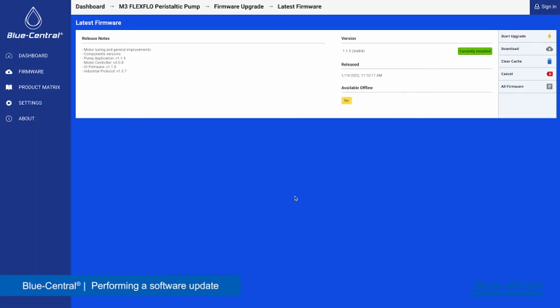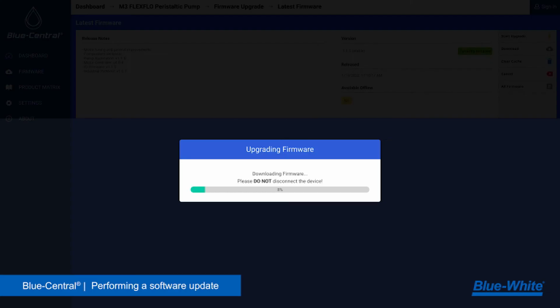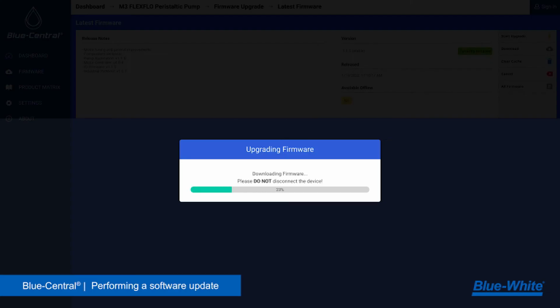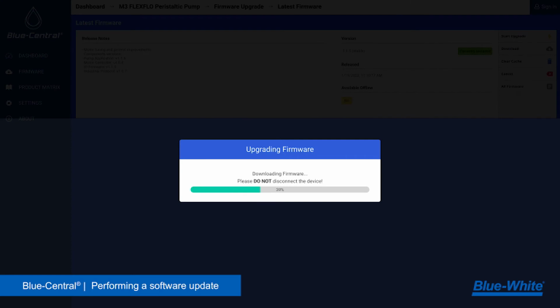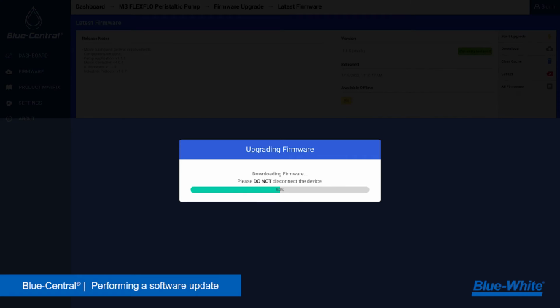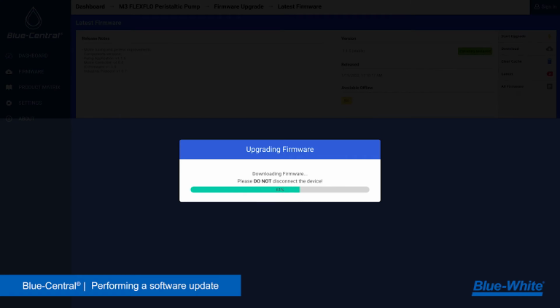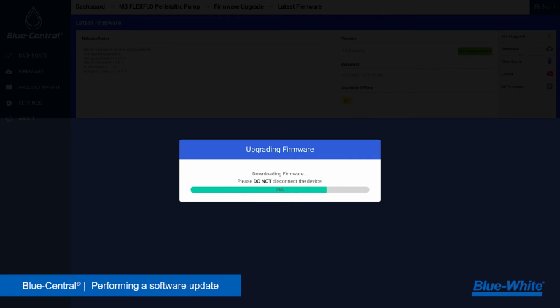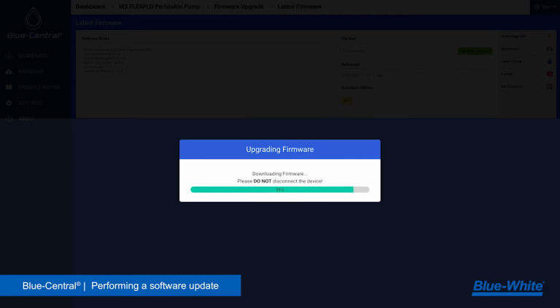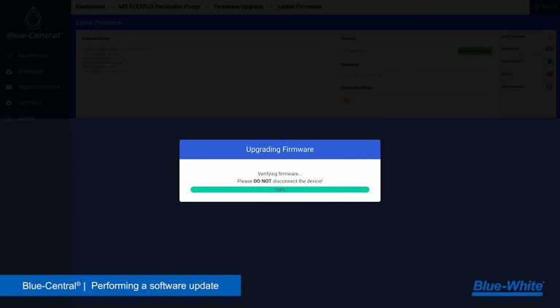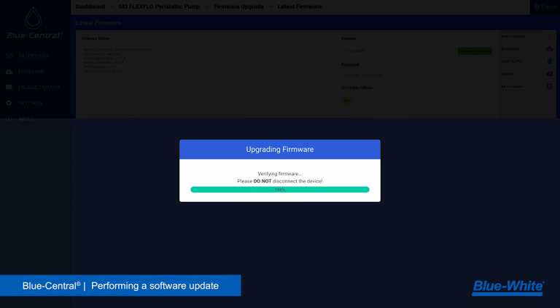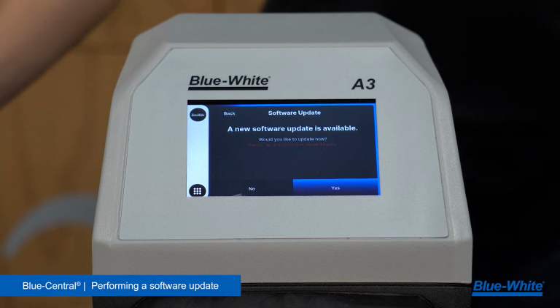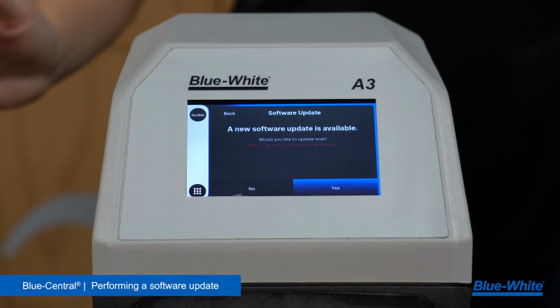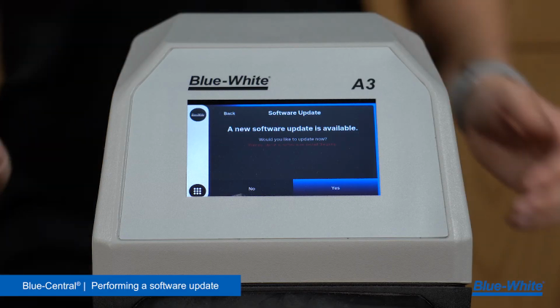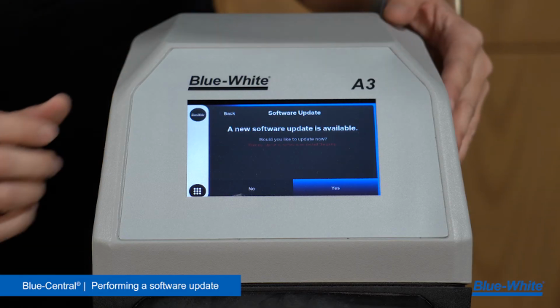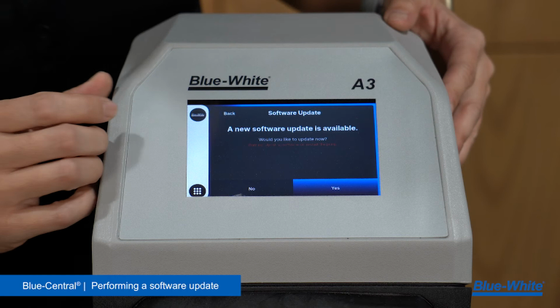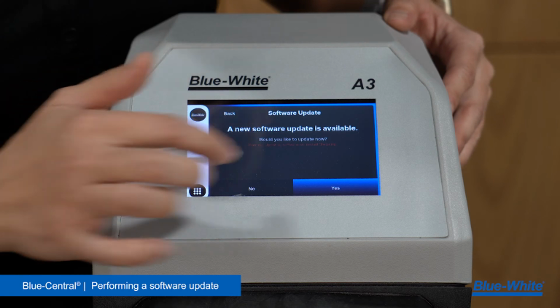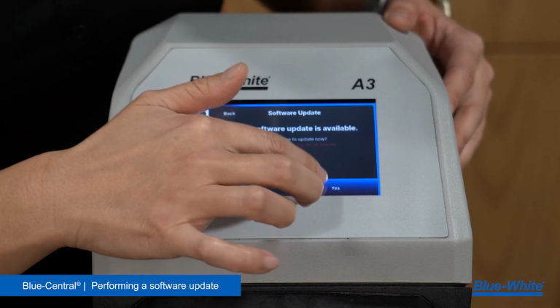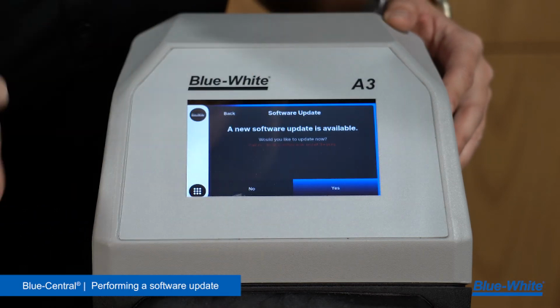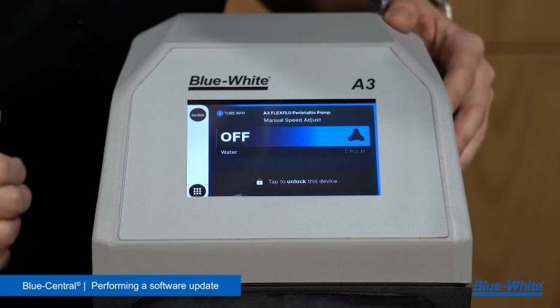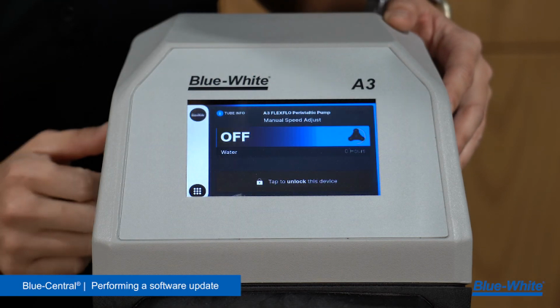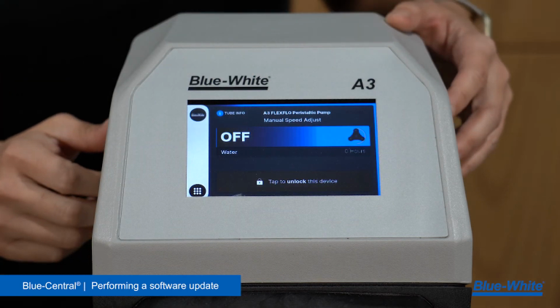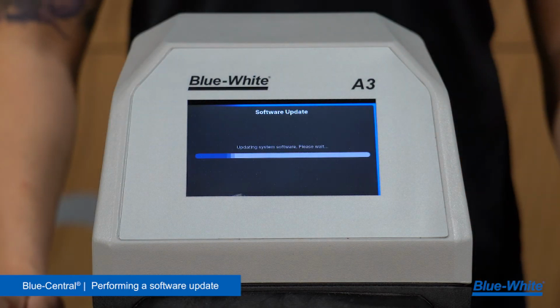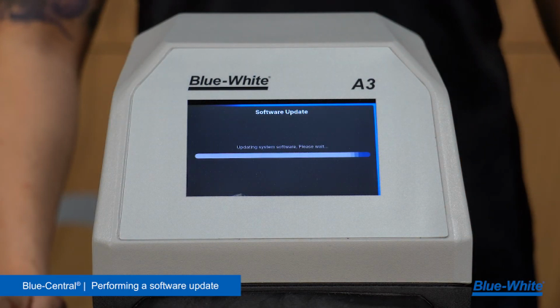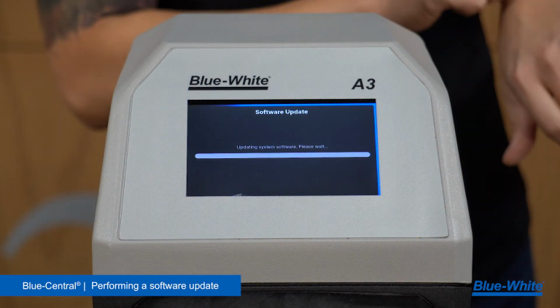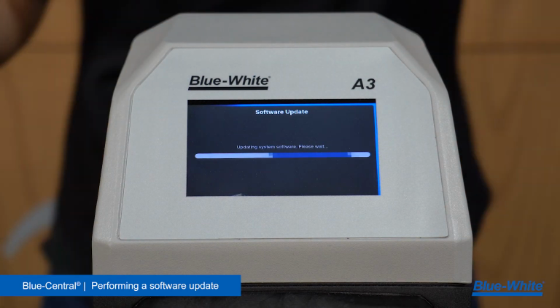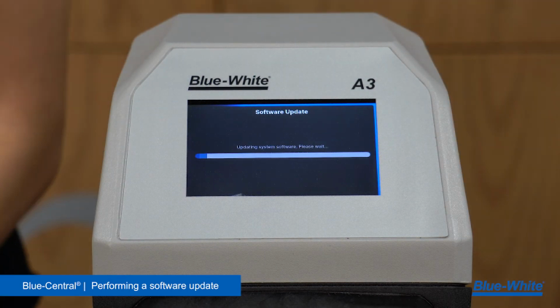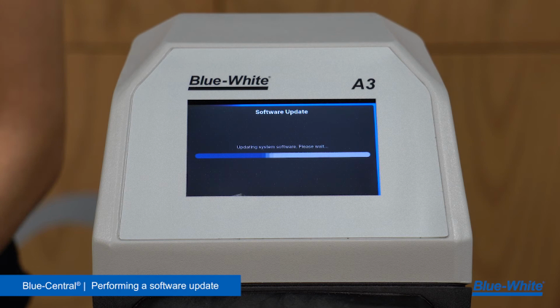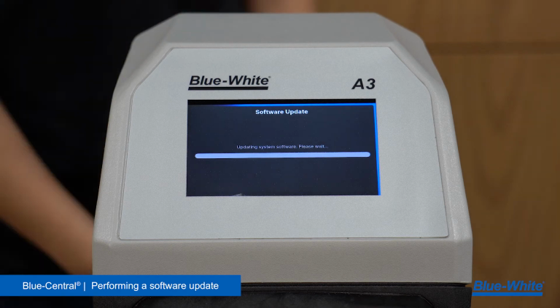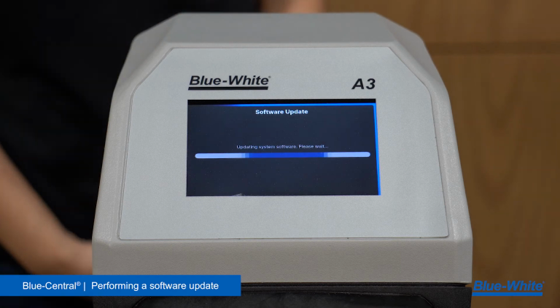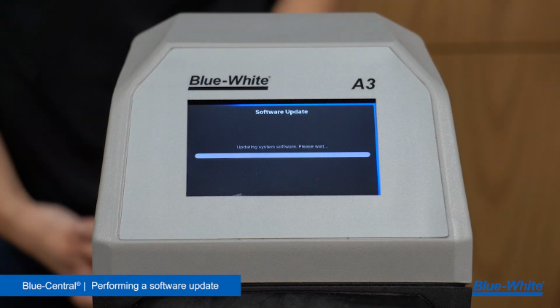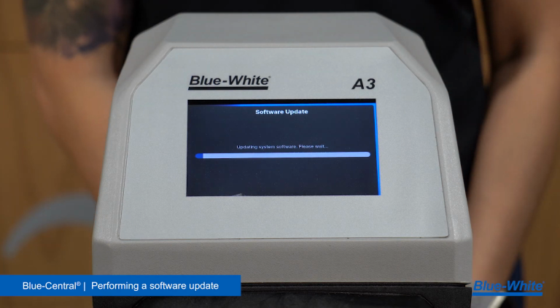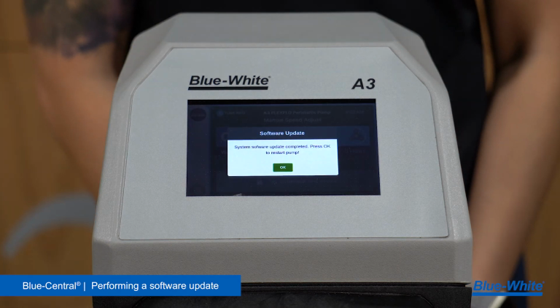Select upgrade firmware, then select start upgrade. Blue Central will now transfer the firmware over to the device. The device will now alert you that a software update is available. Select yes to complete the update. After the update is complete, the device will reboot and will now be up to date with the latest firmware.